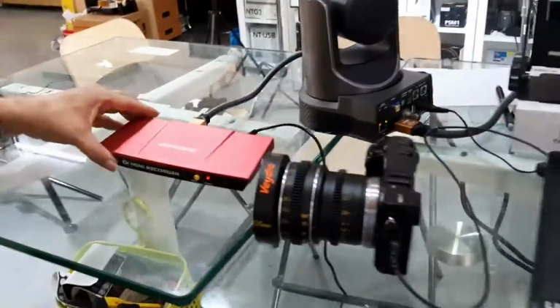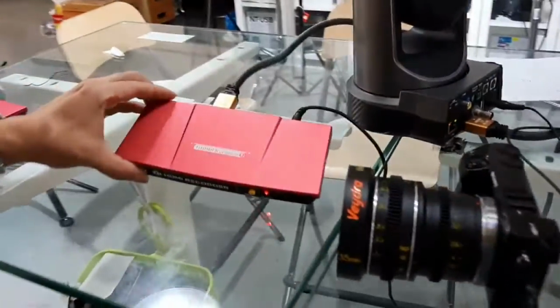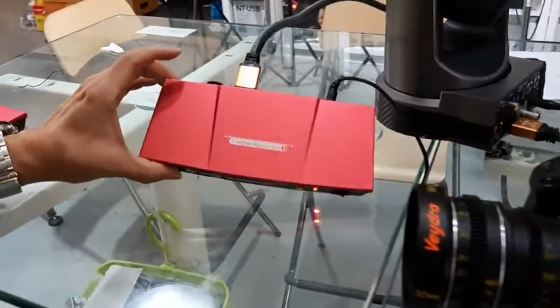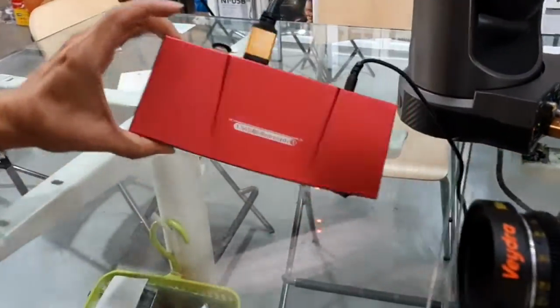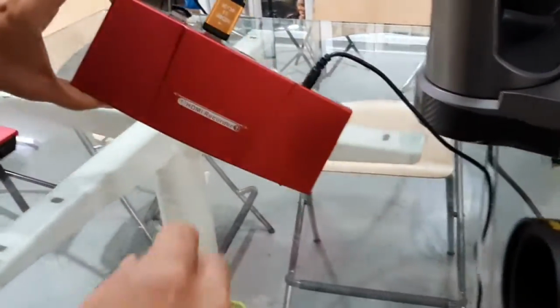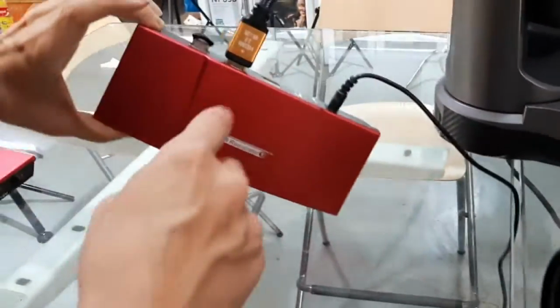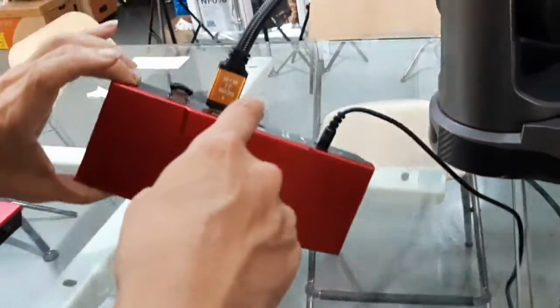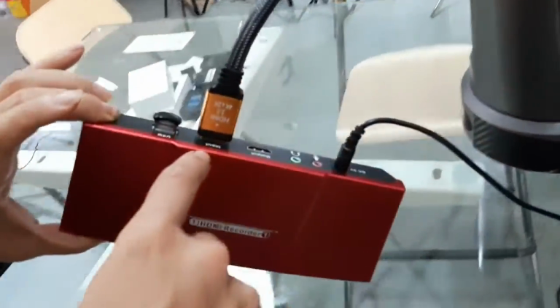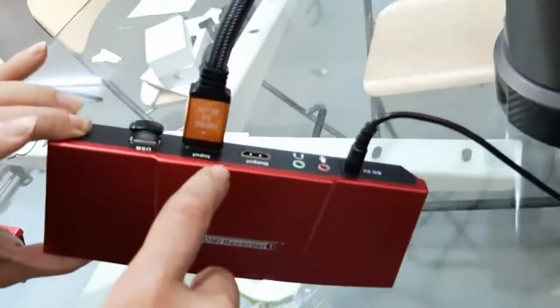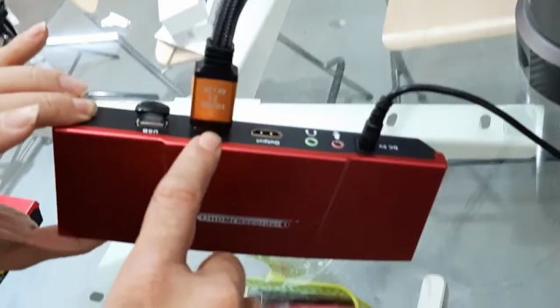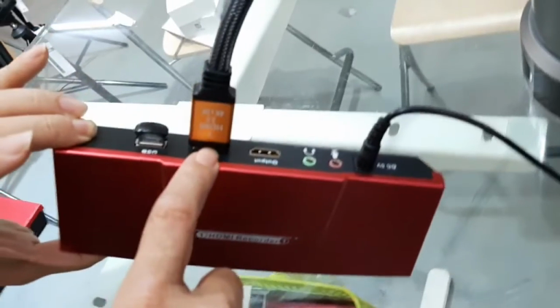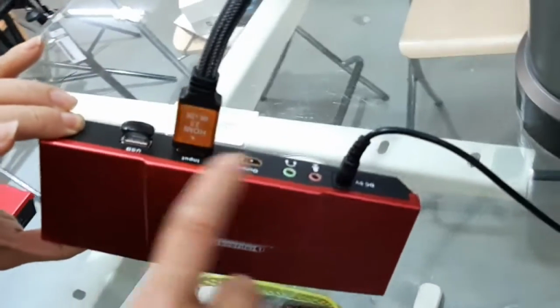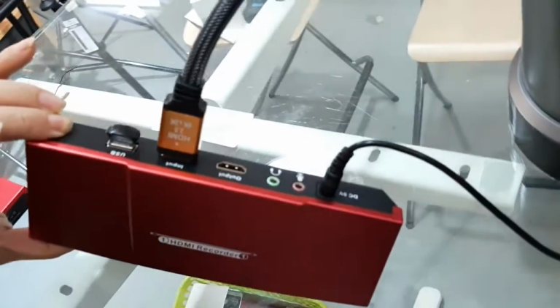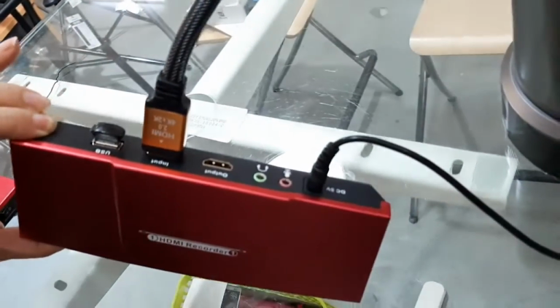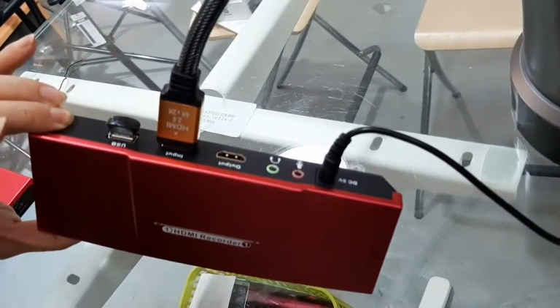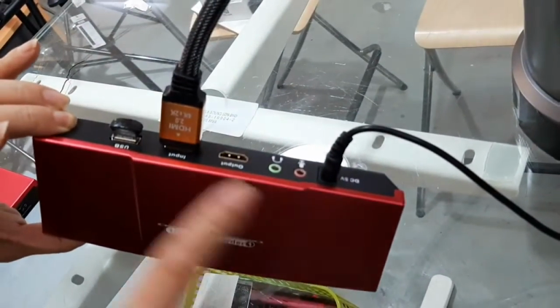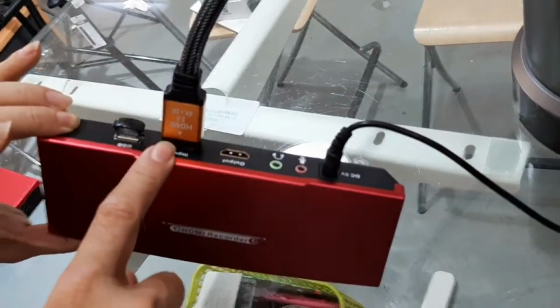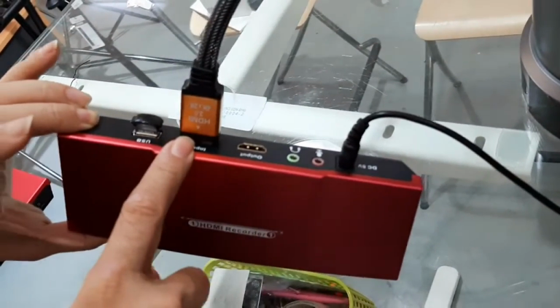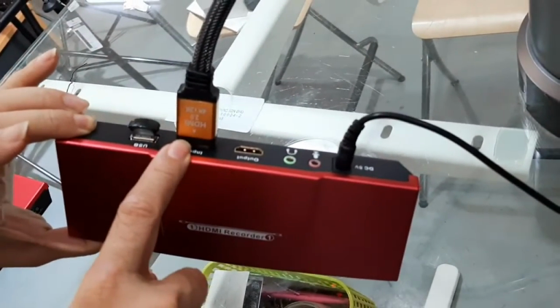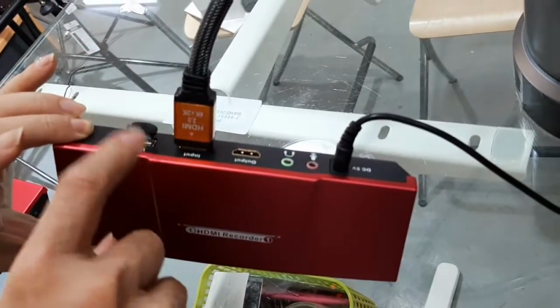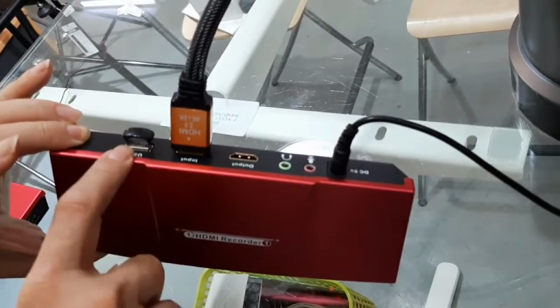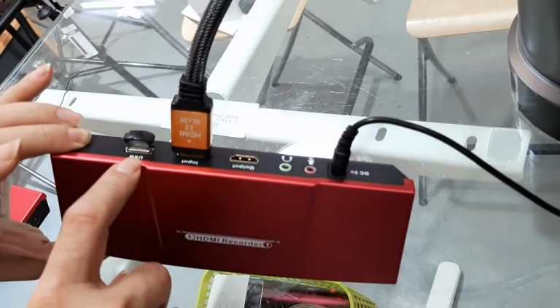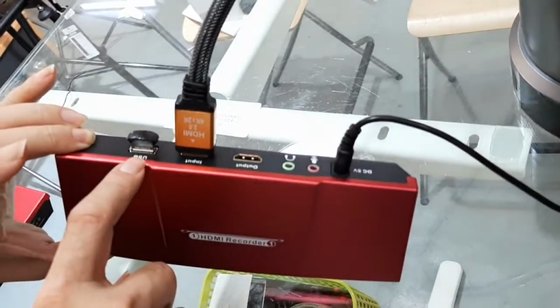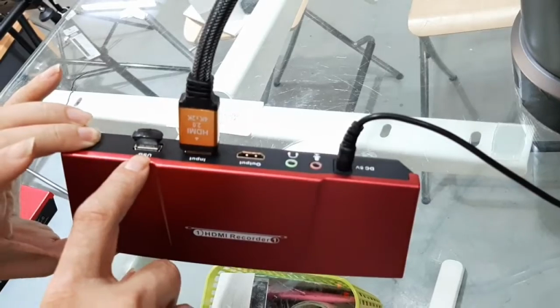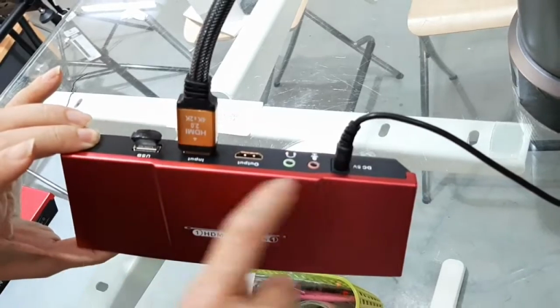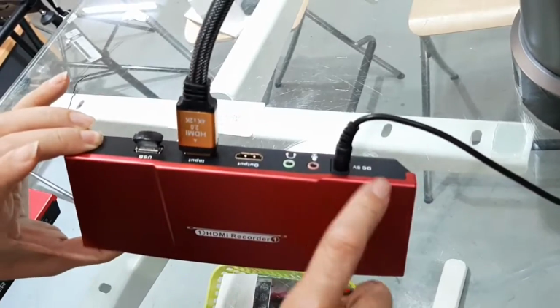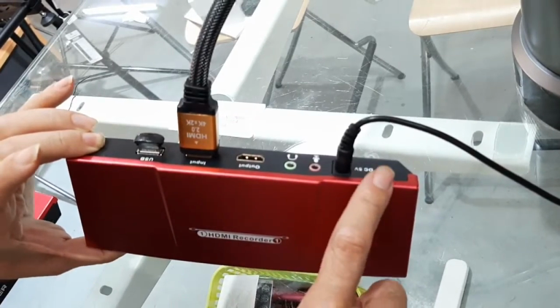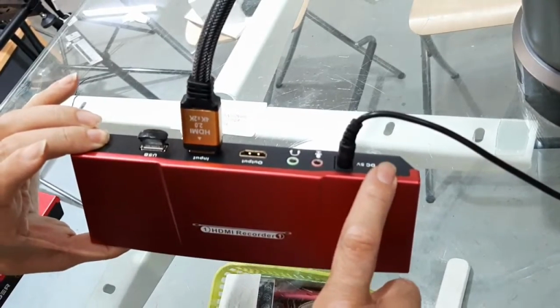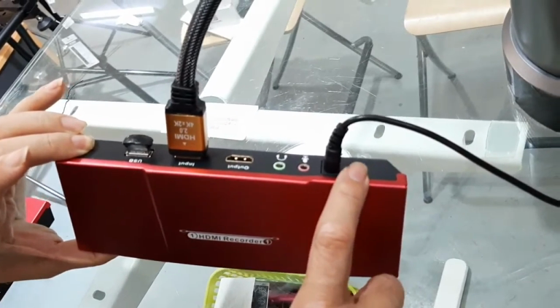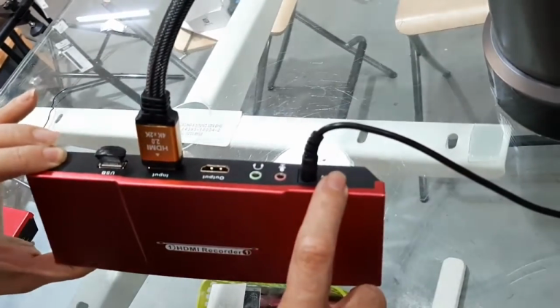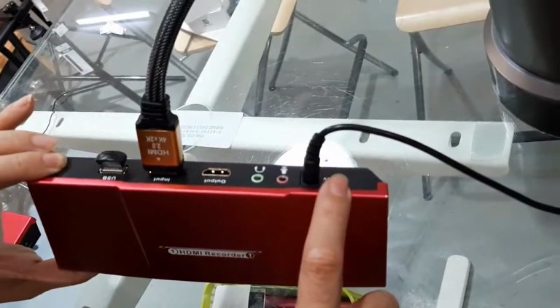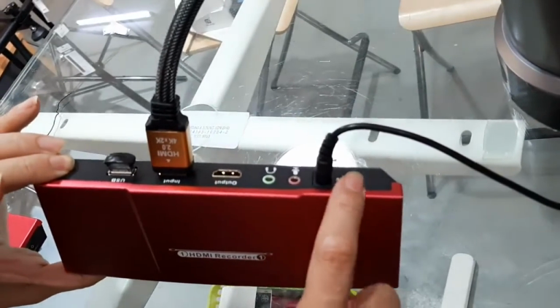The setup is quite easy. We plug in the HDMI in here from our program output. Then we put in a 128GB drive and it's powered by a USB power adapter.